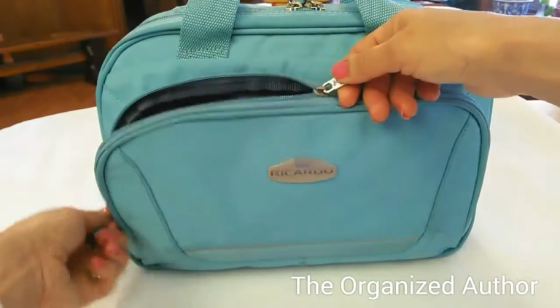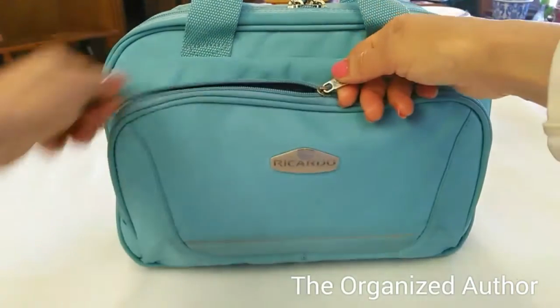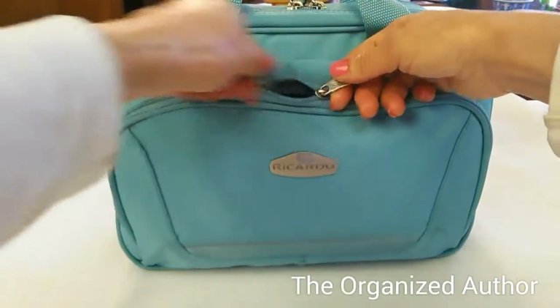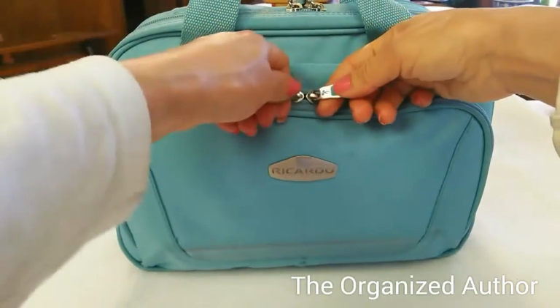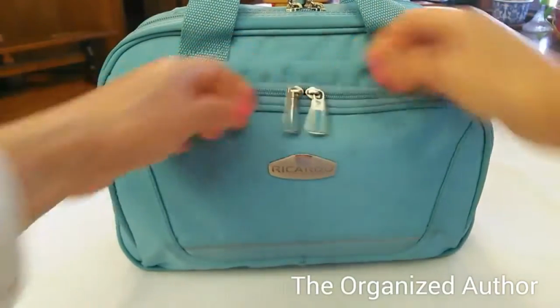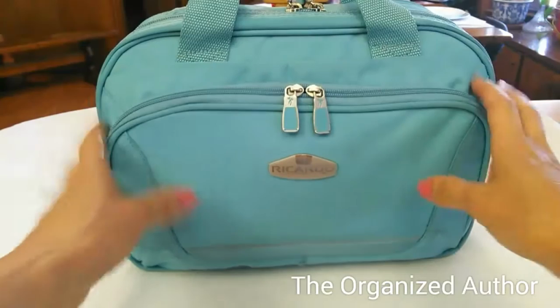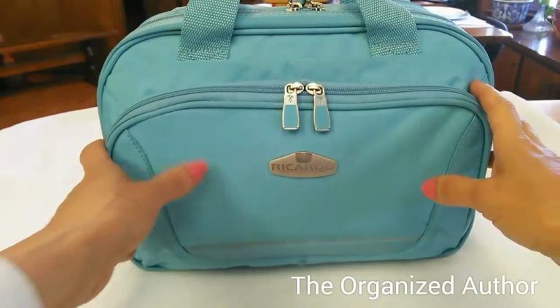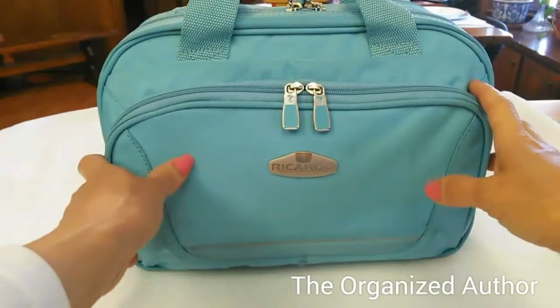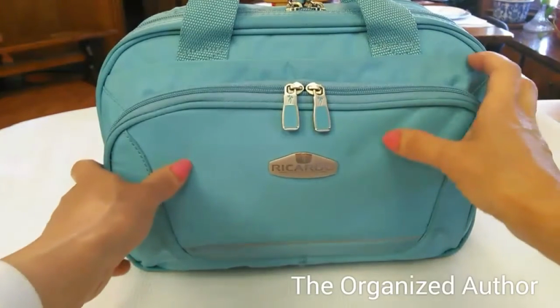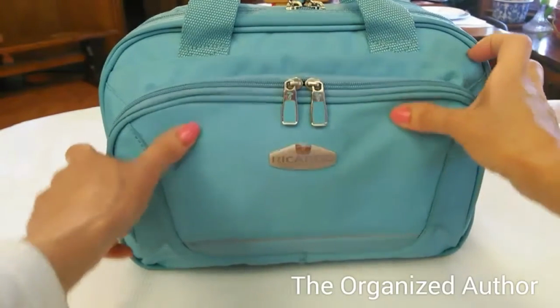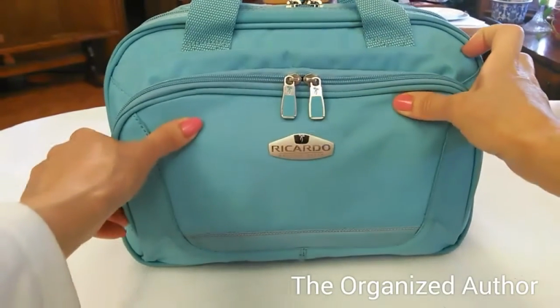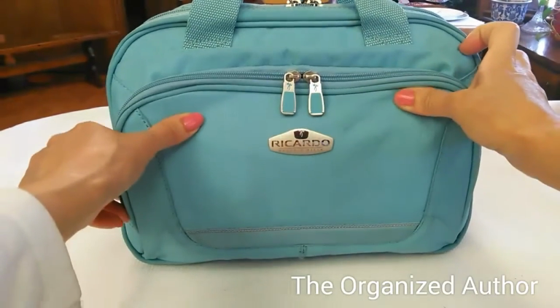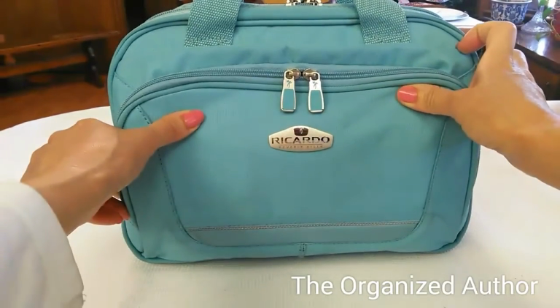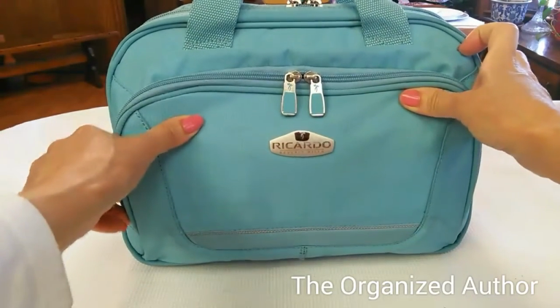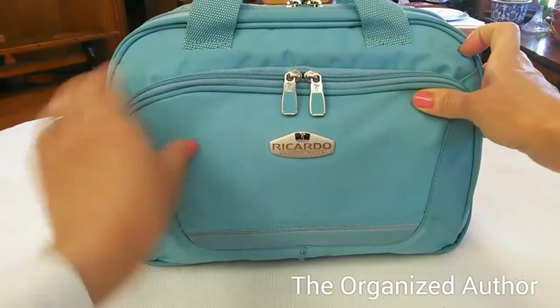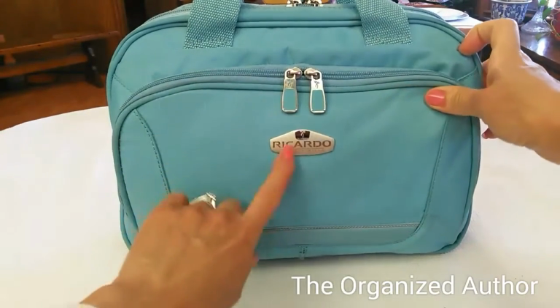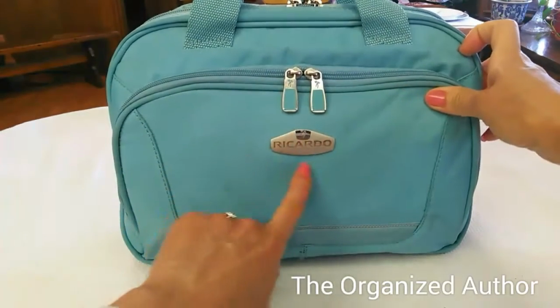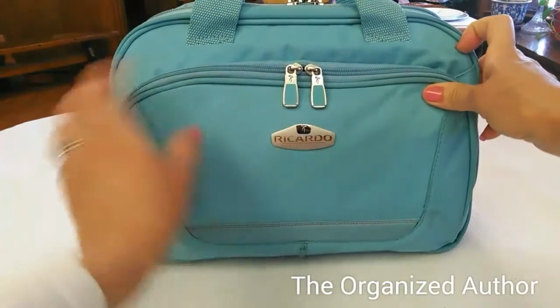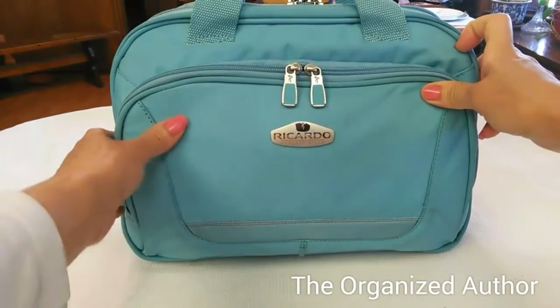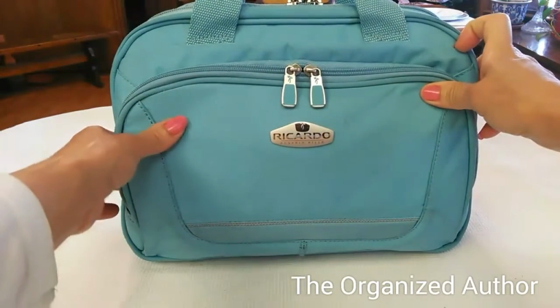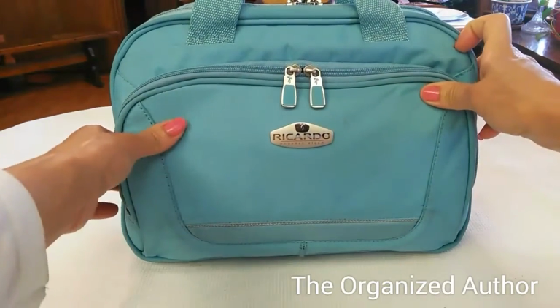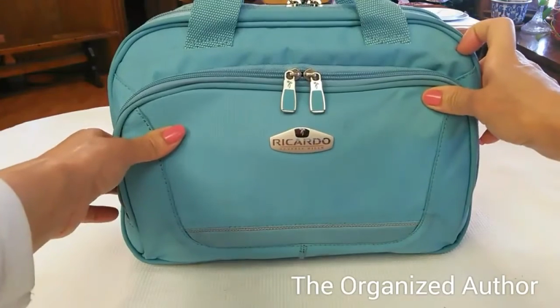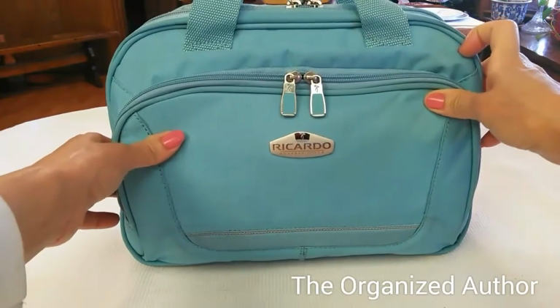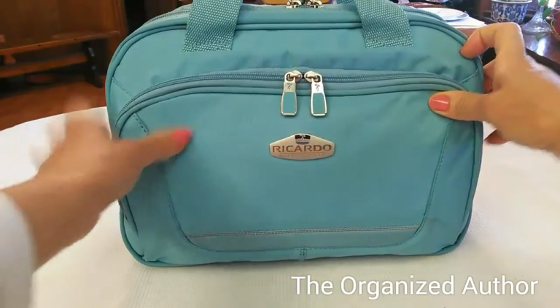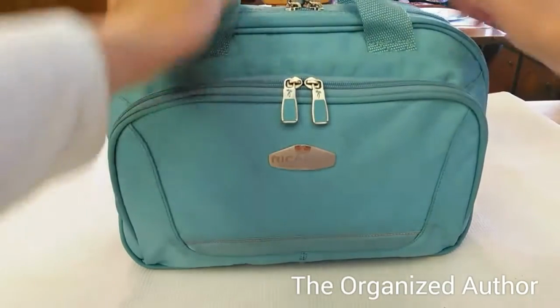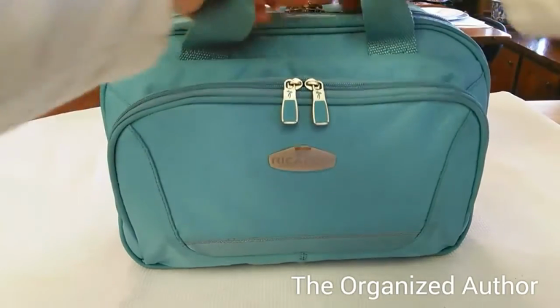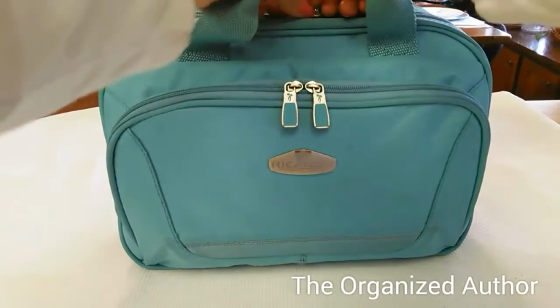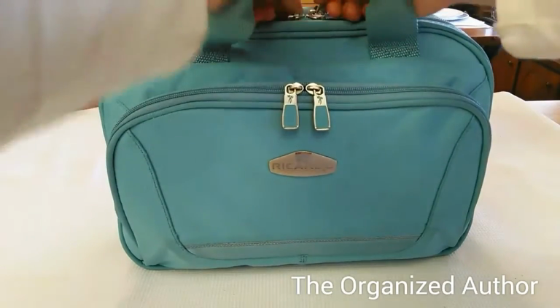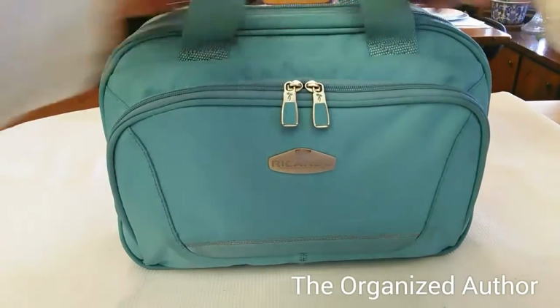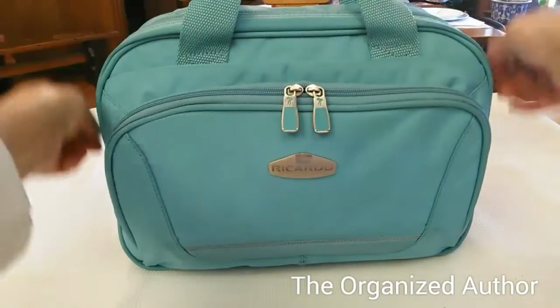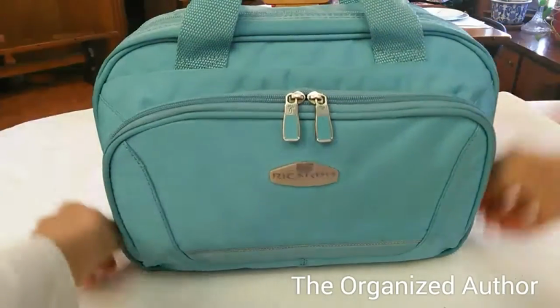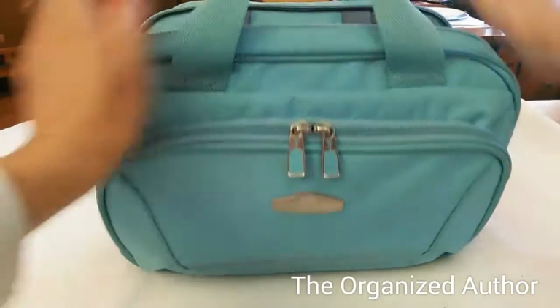And this brand was called Ricardo — I don't even know what that is — but it says Ricardo Beverly Hills. So that's actually probably was very expensive originally. So let's go on the inside.